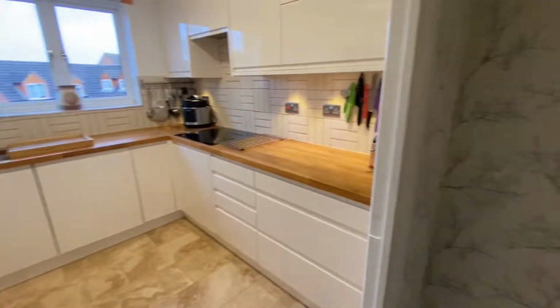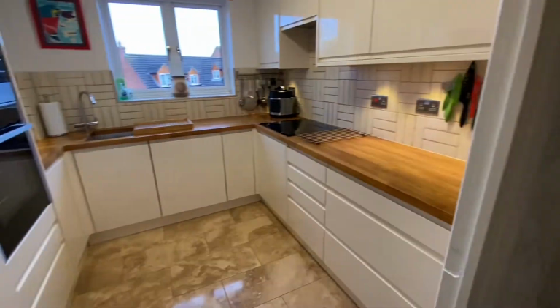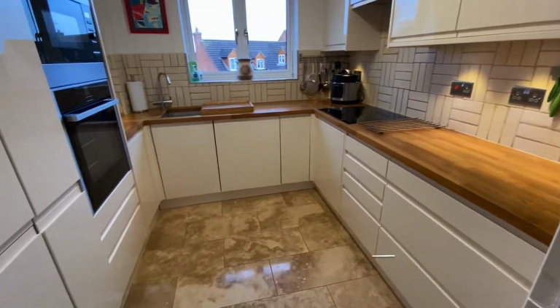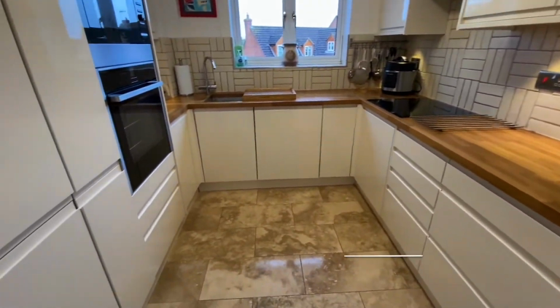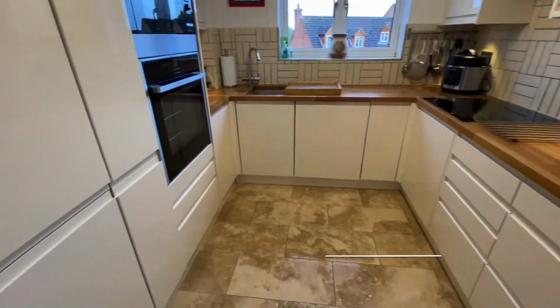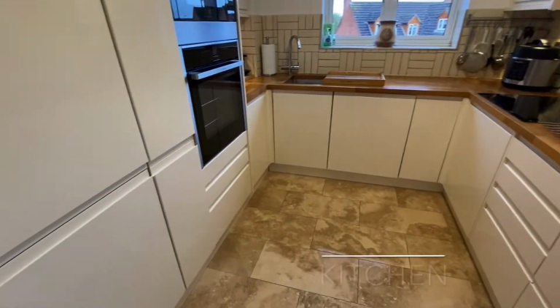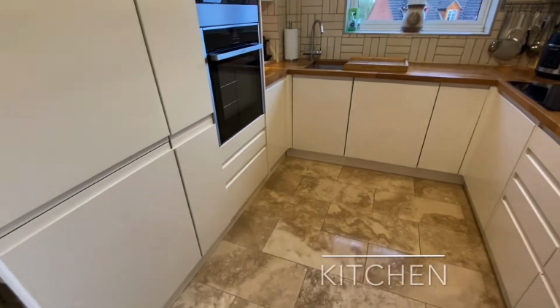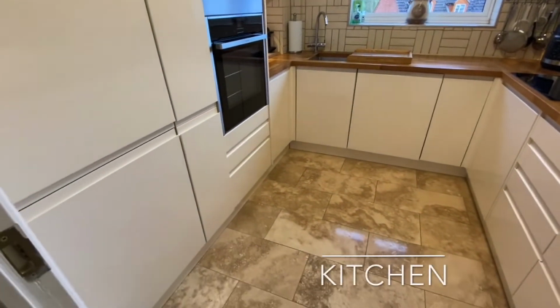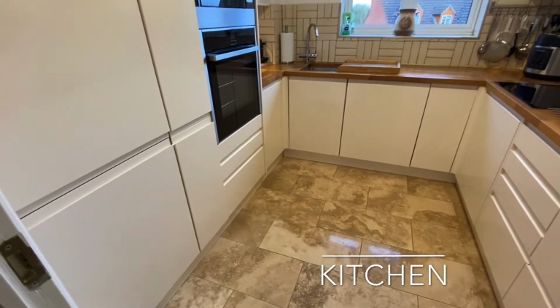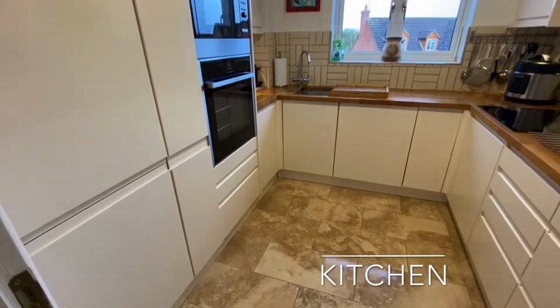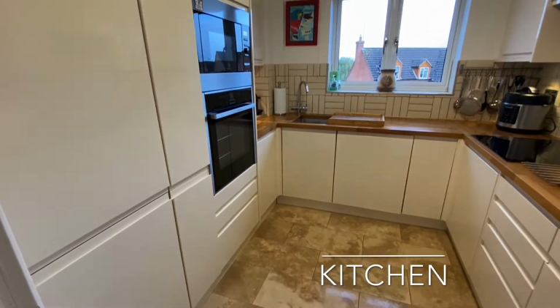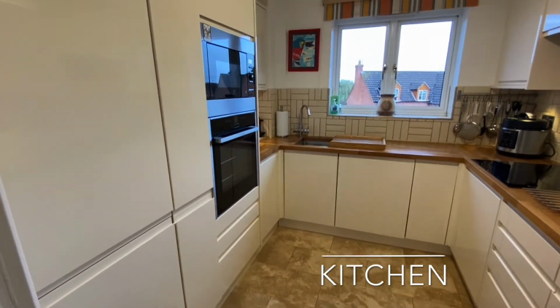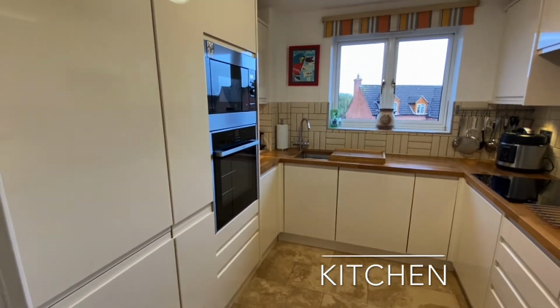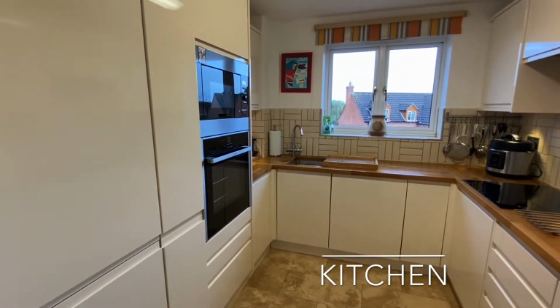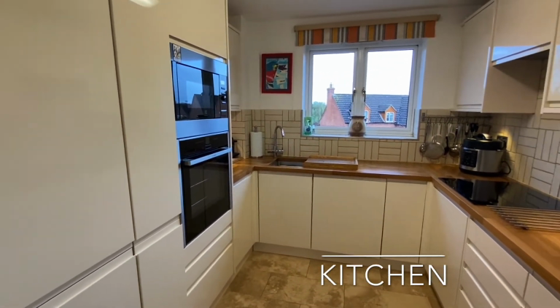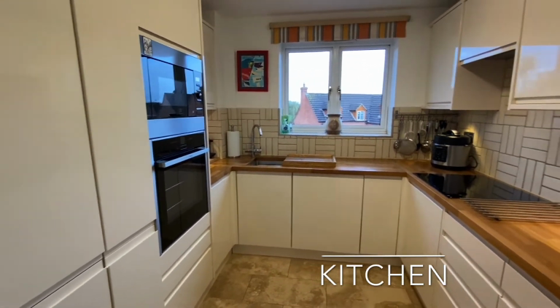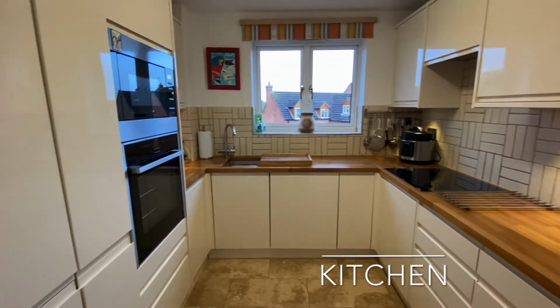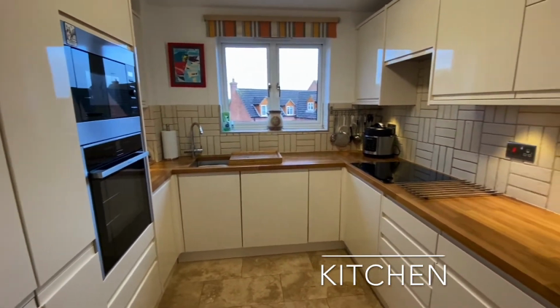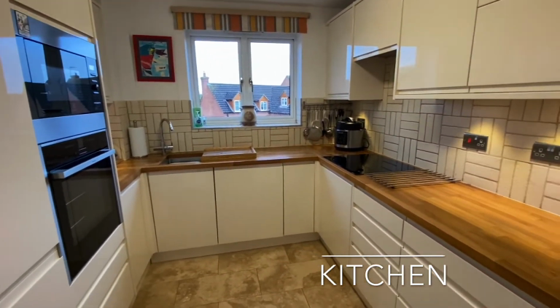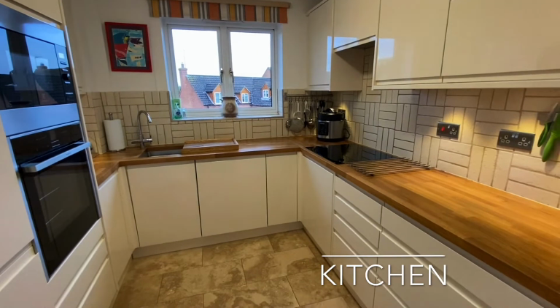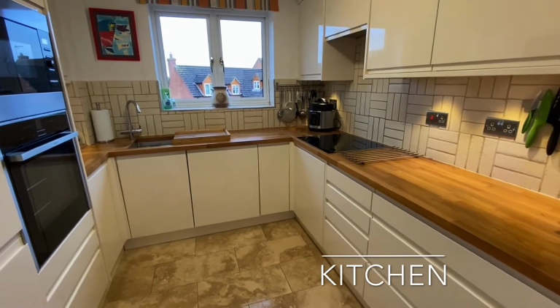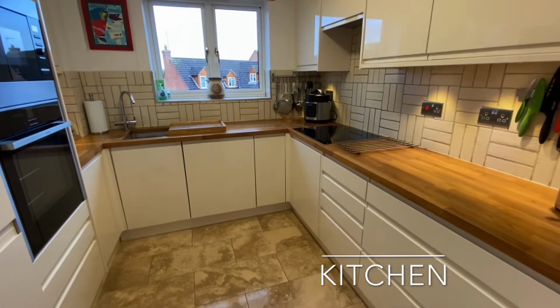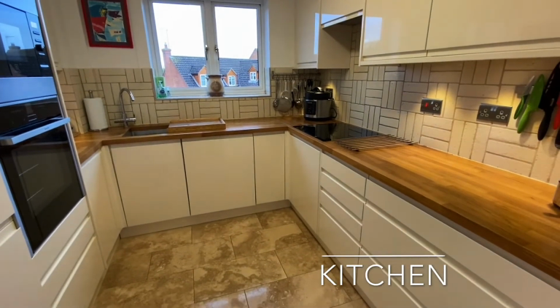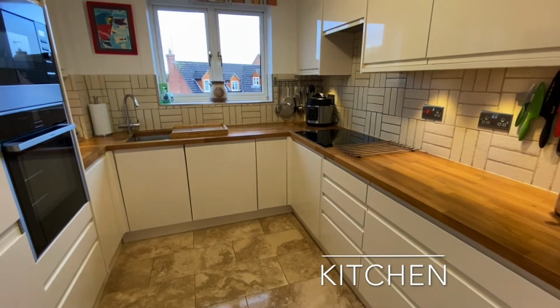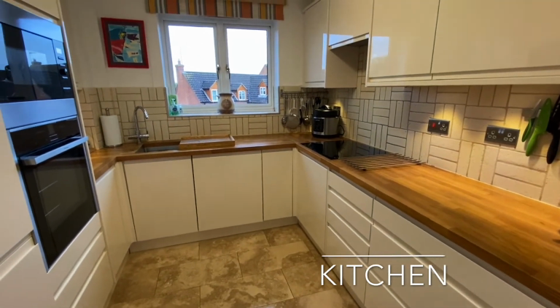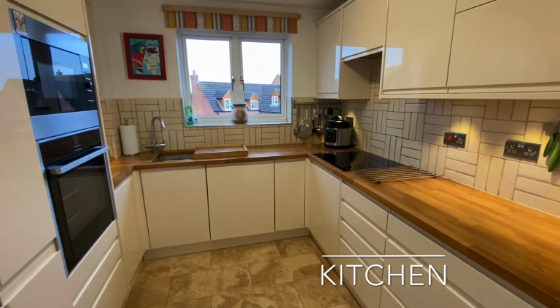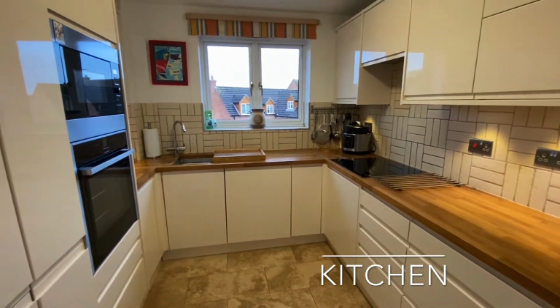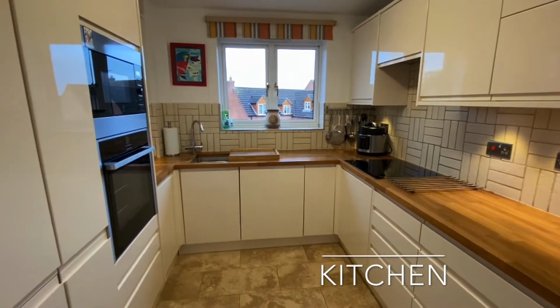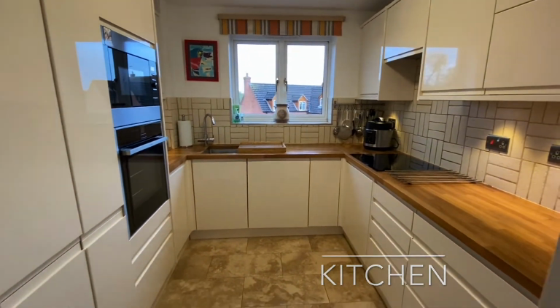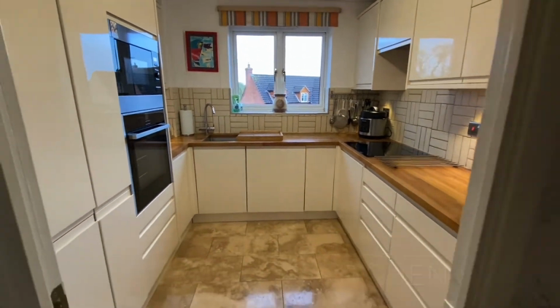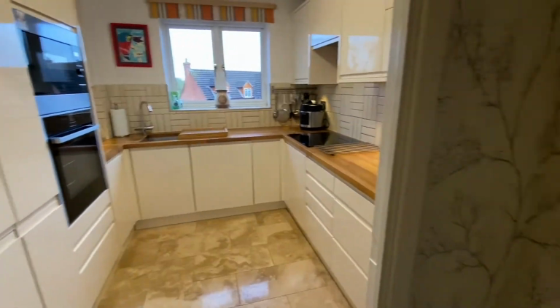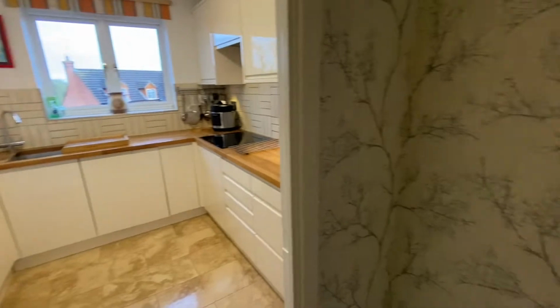To the front of the home you'll find the kitchen, which was replaced by the current owners approximately four years ago, boasting underfloor heating, oak work surfaces and integrated appliances such as oven, fridge and freezer.